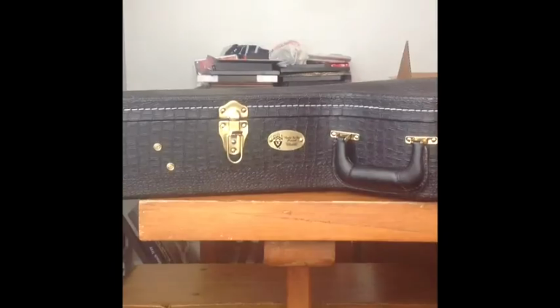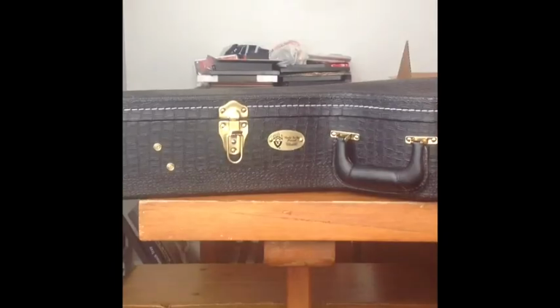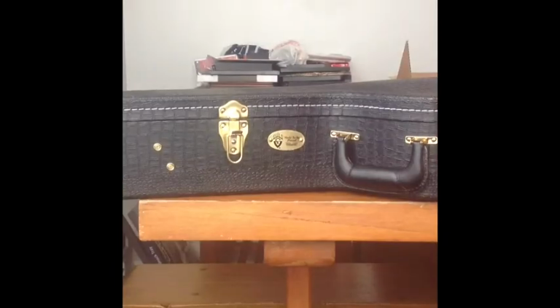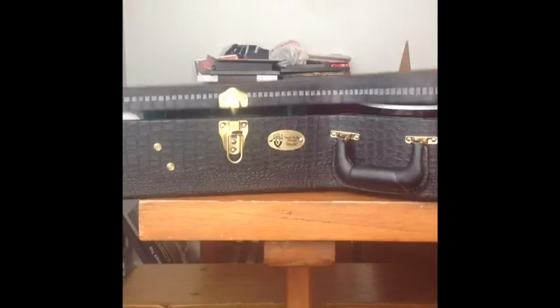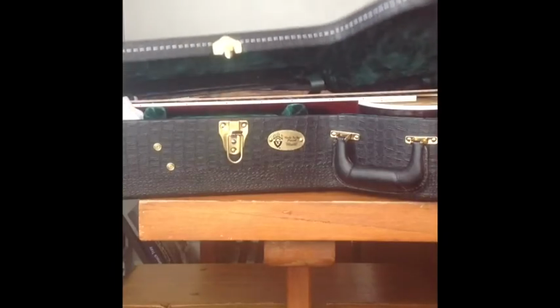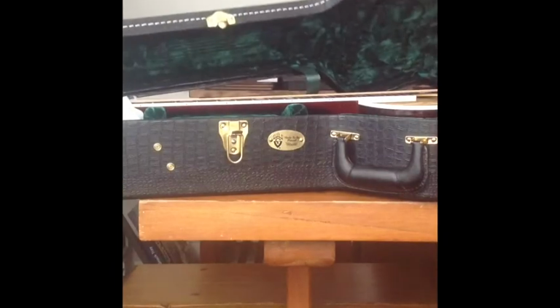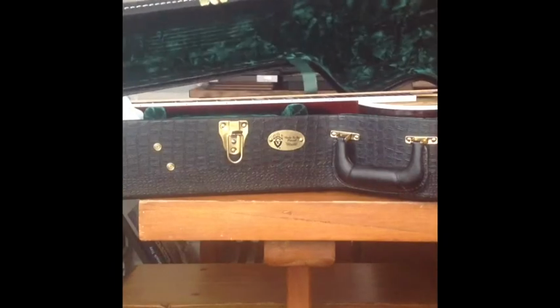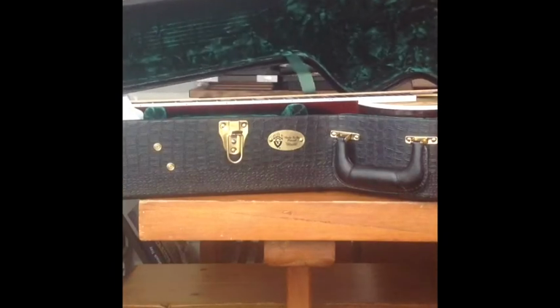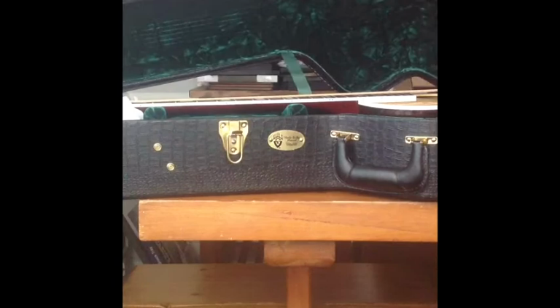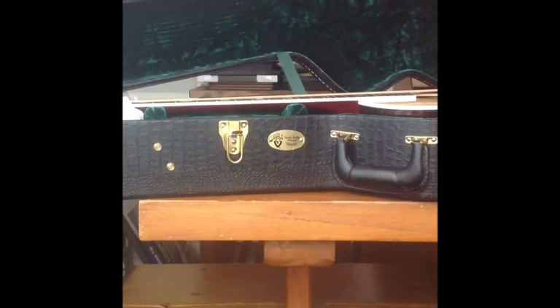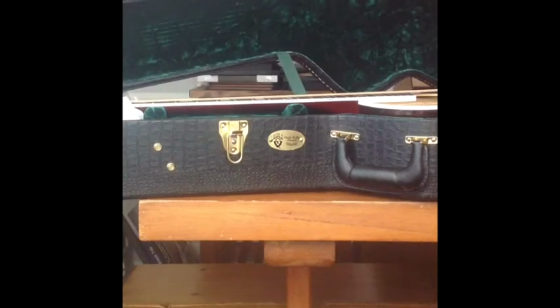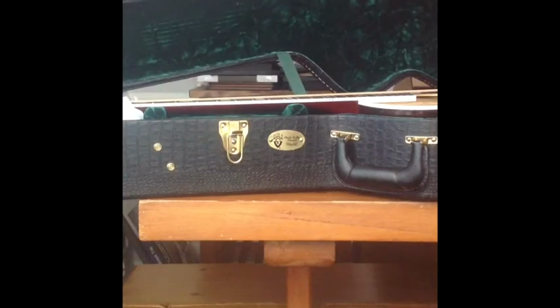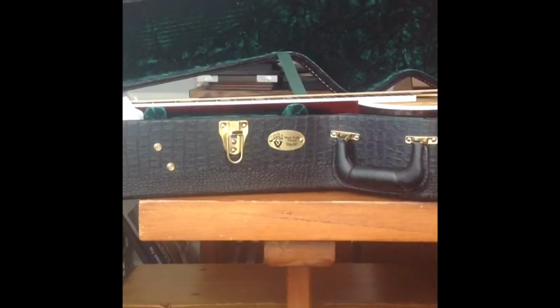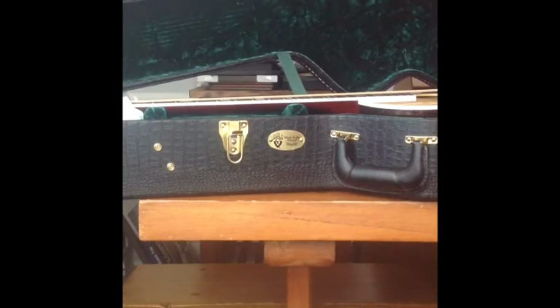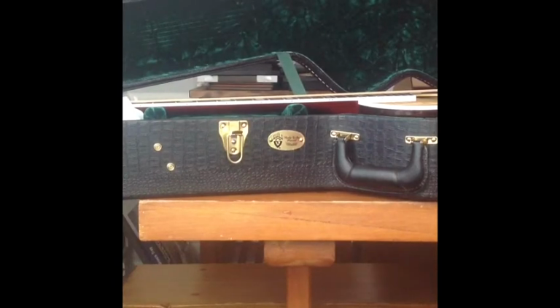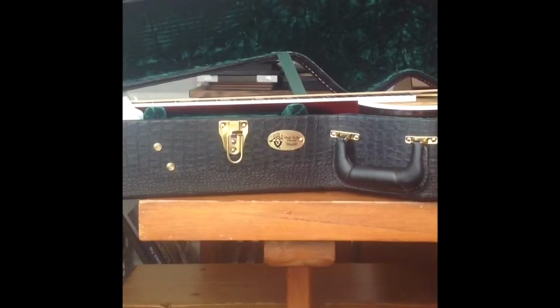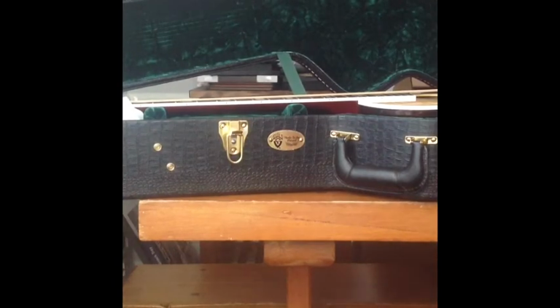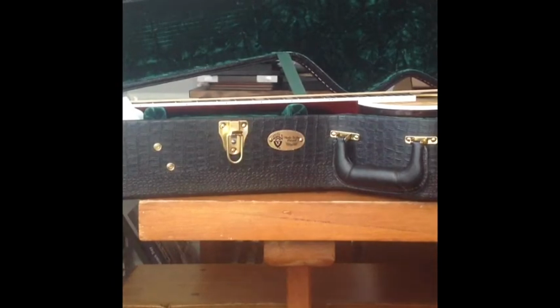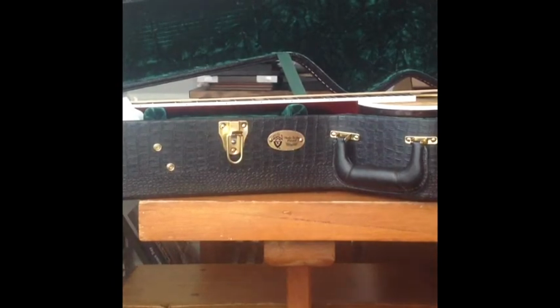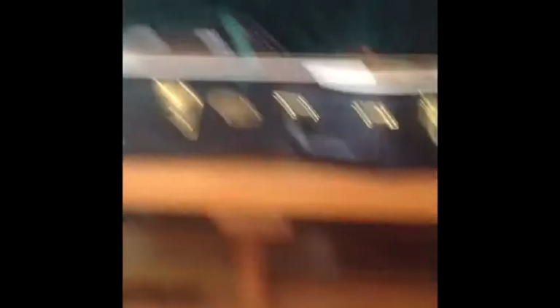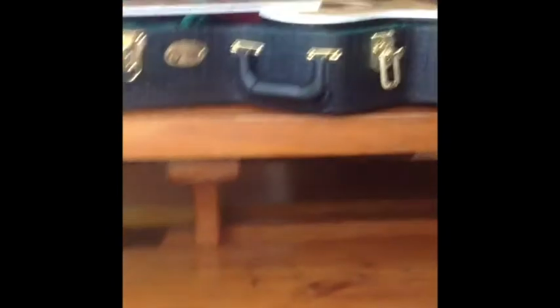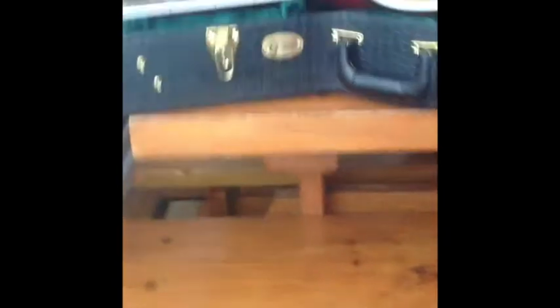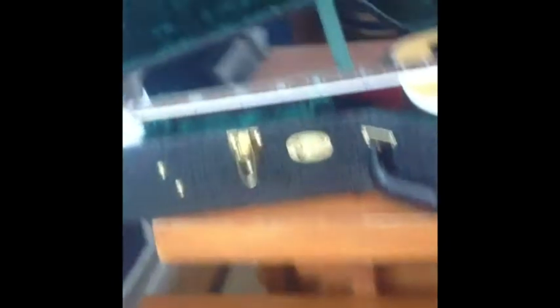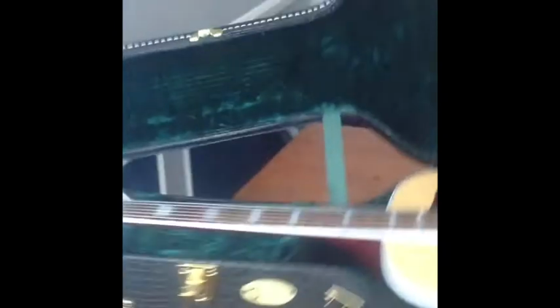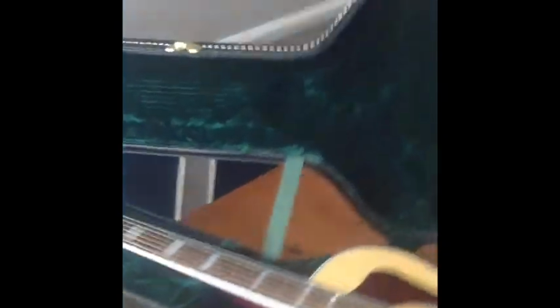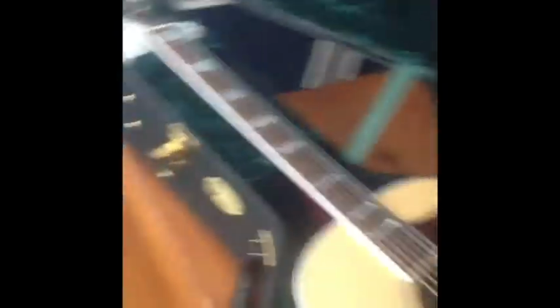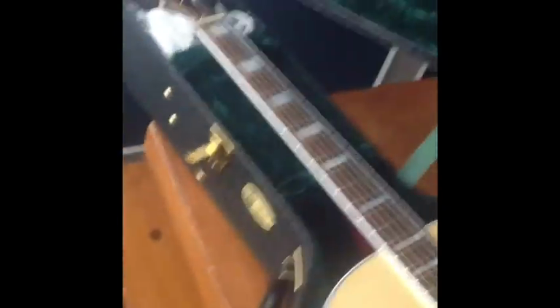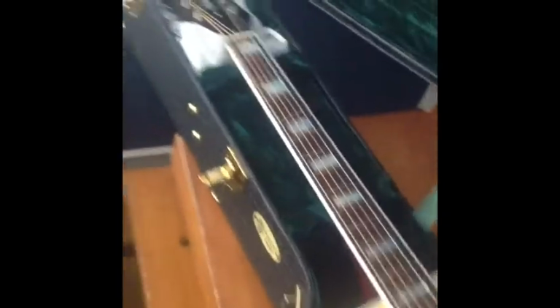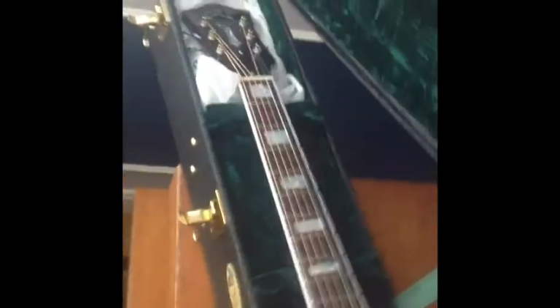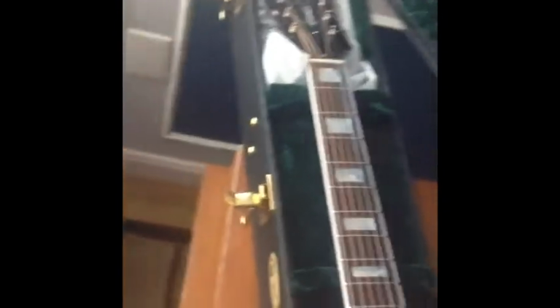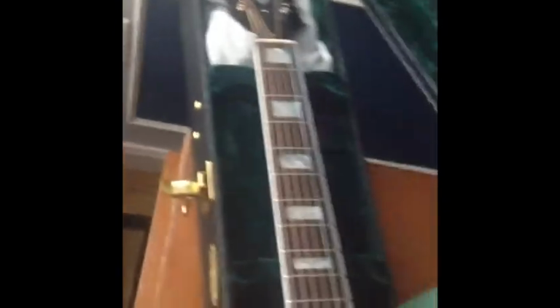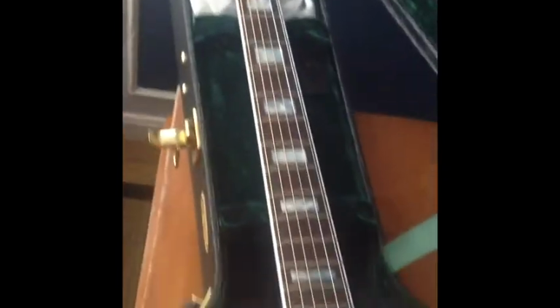One more latch on the back. All right, let me take you in. Ooh, that's pretty.